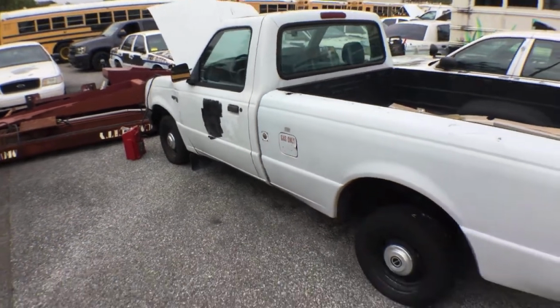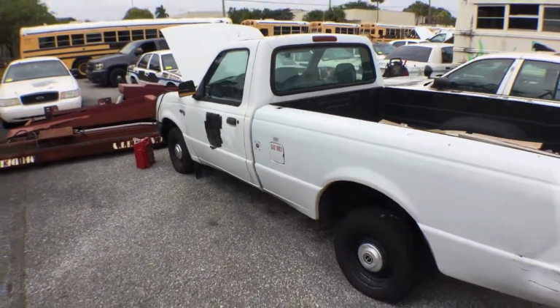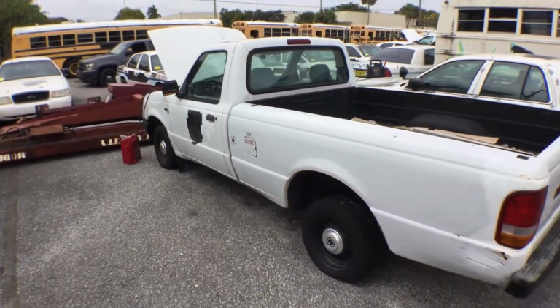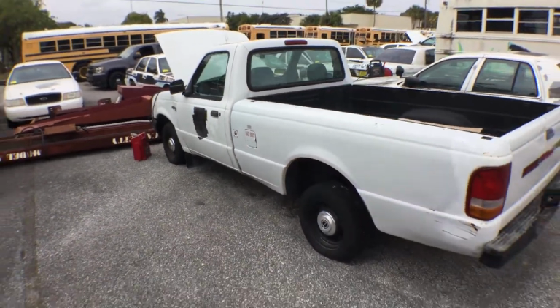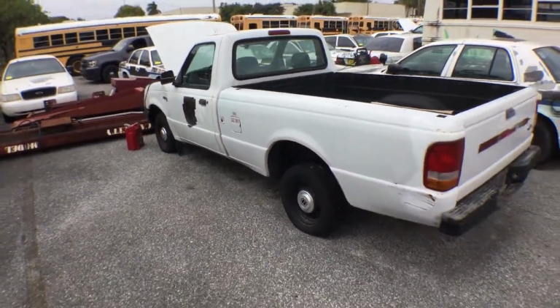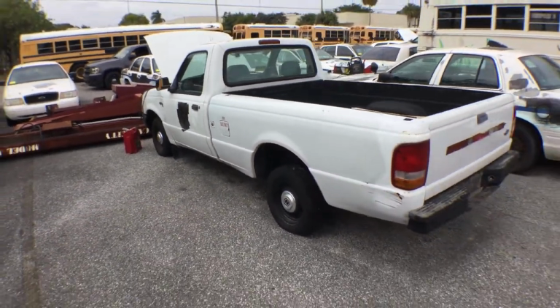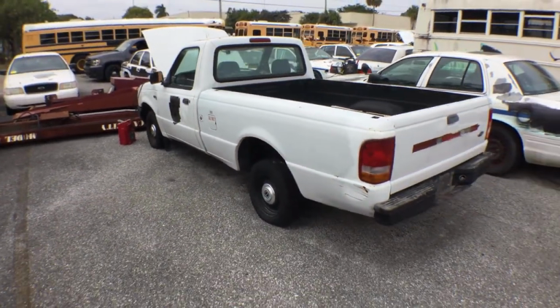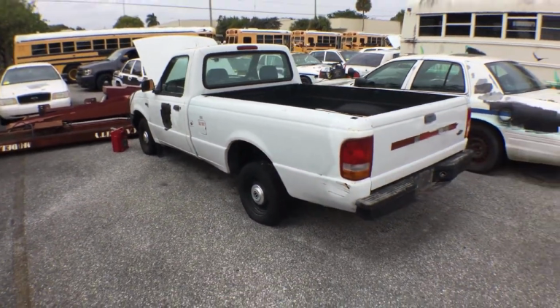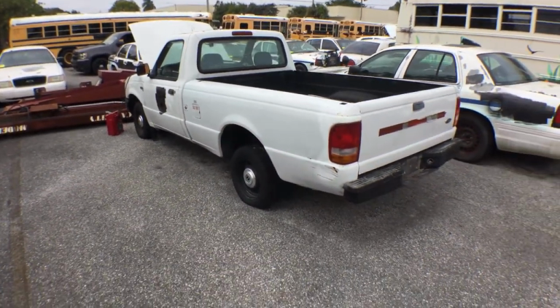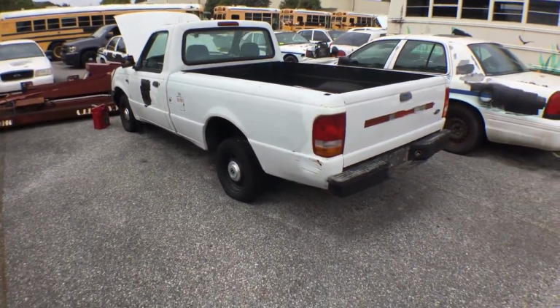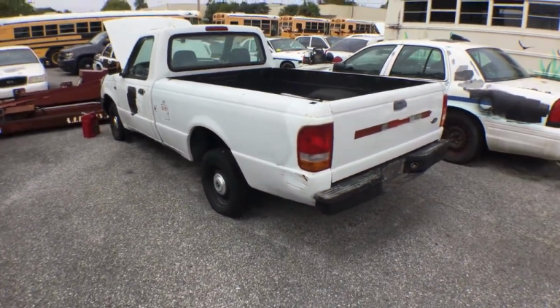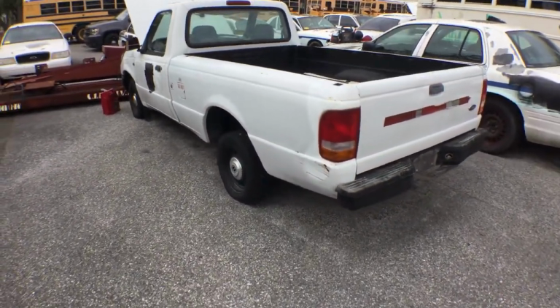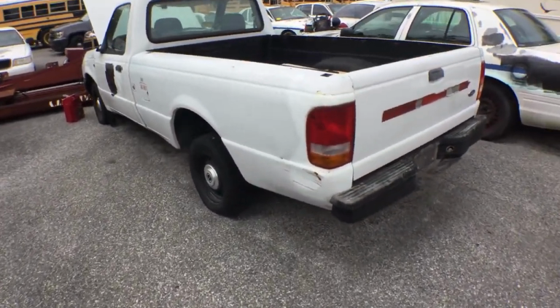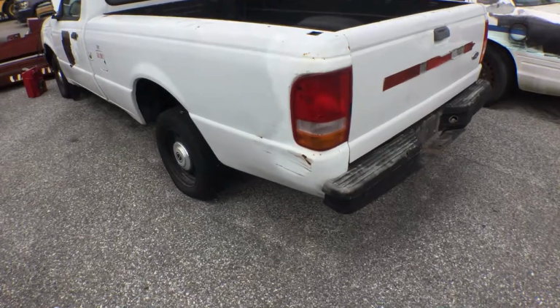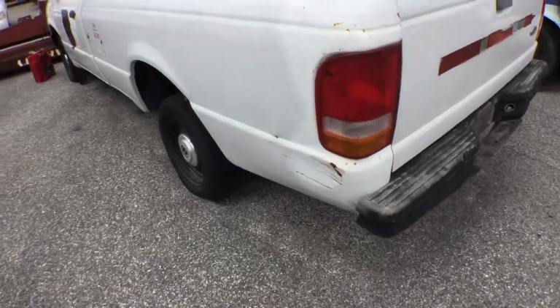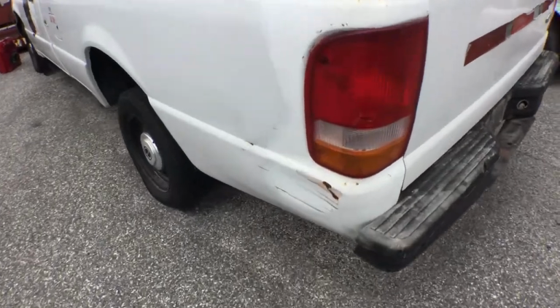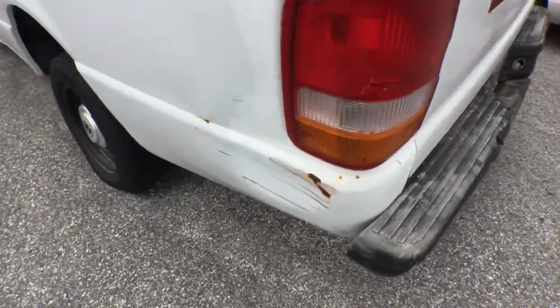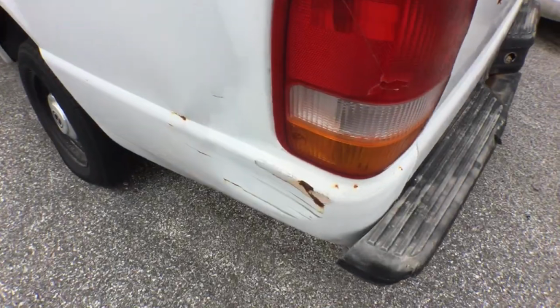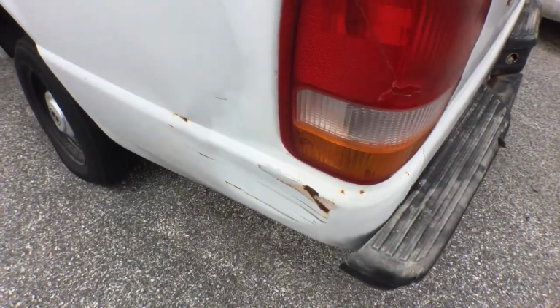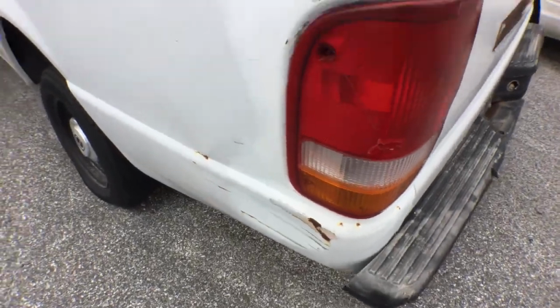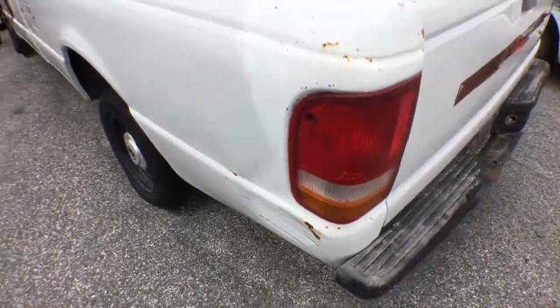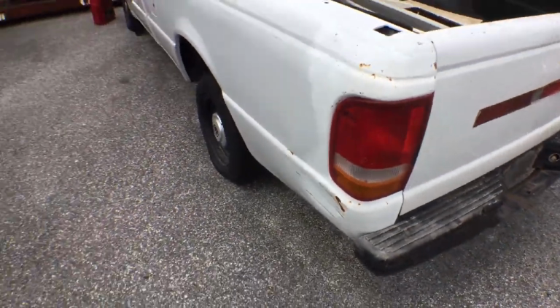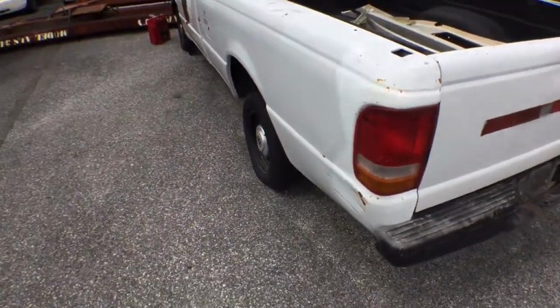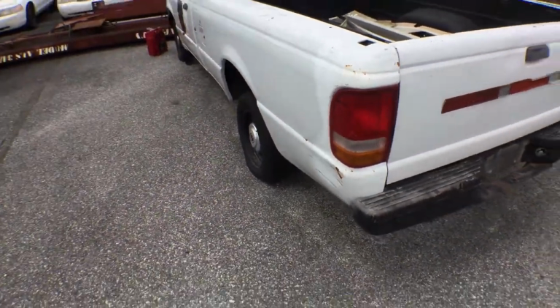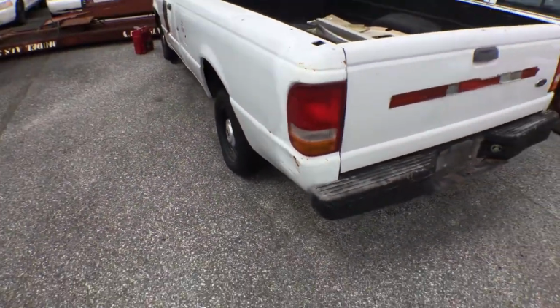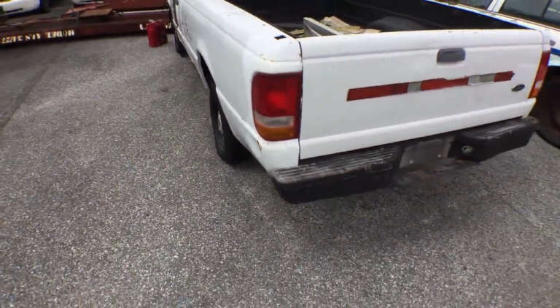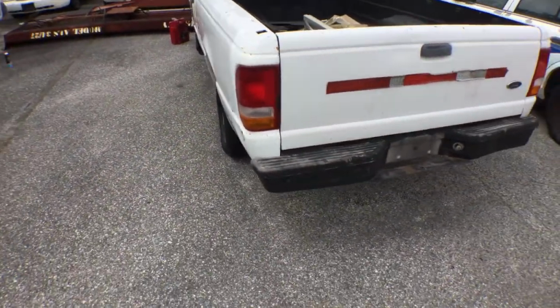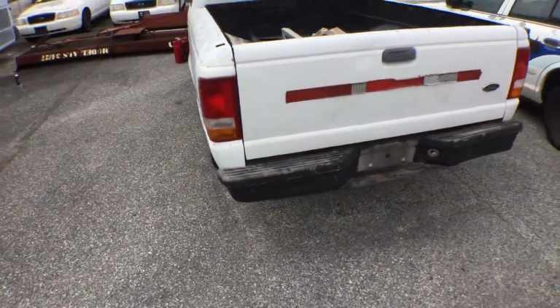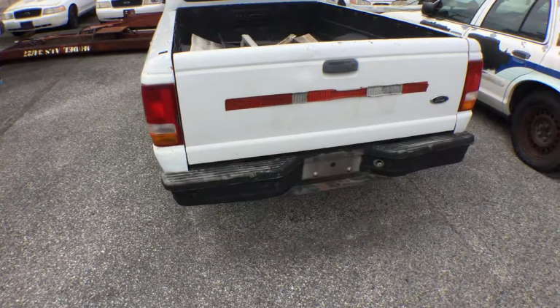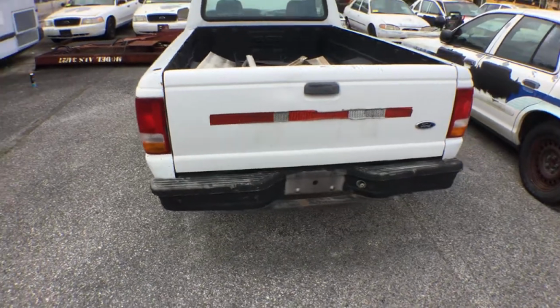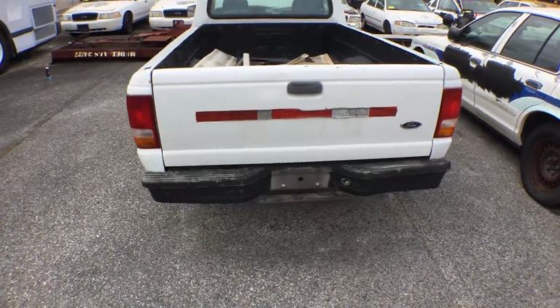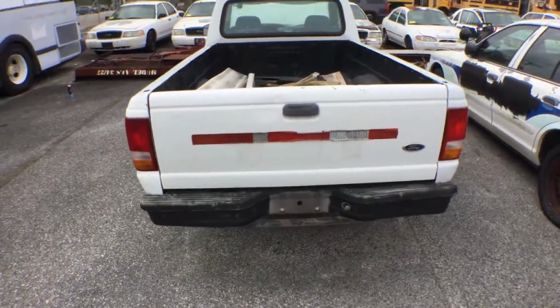The body's pretty good. It's got a few dents and scratches all over, like right here, but nothing major. No big accidents — you can tell it's pretty straight.